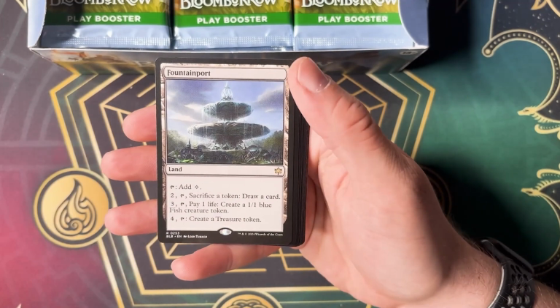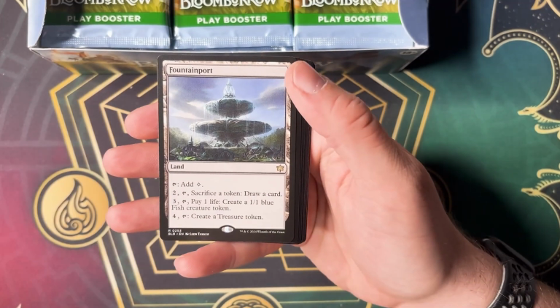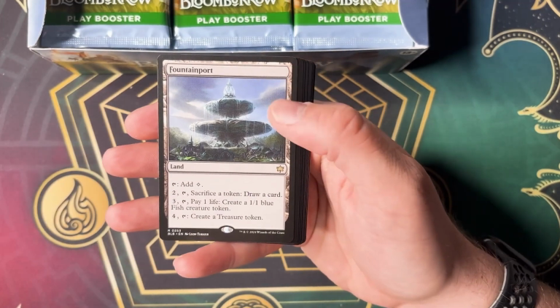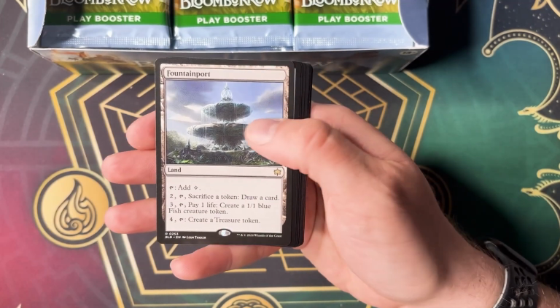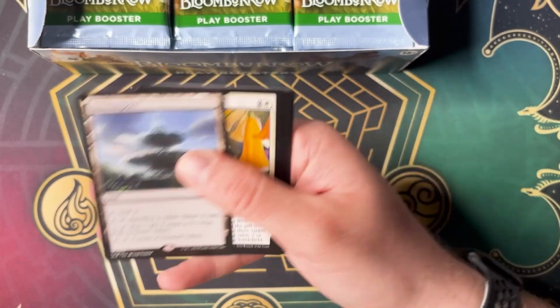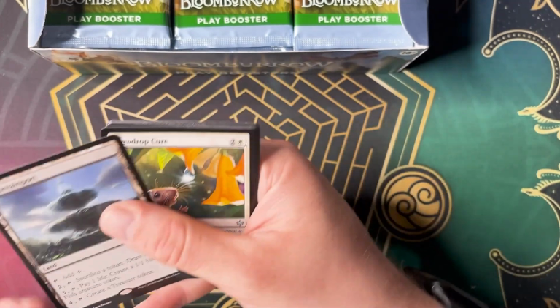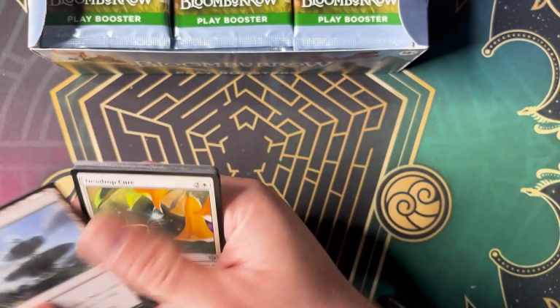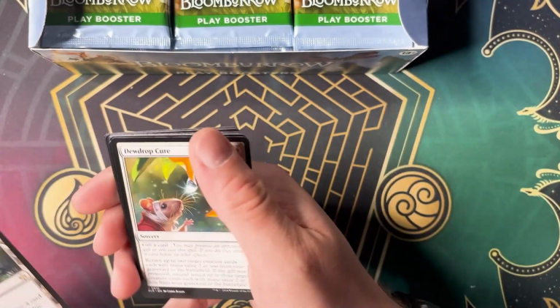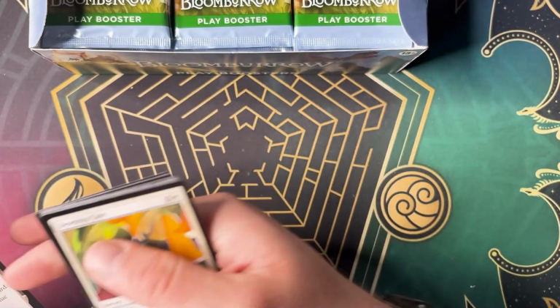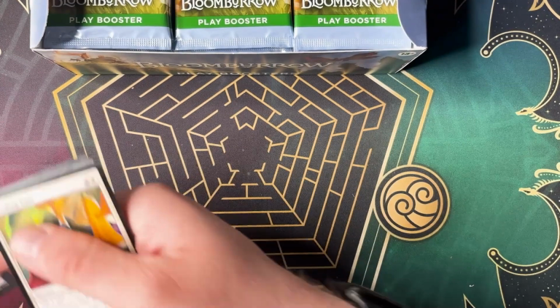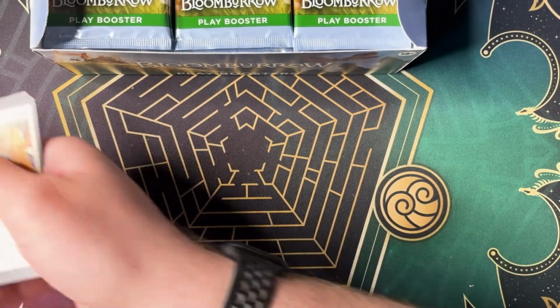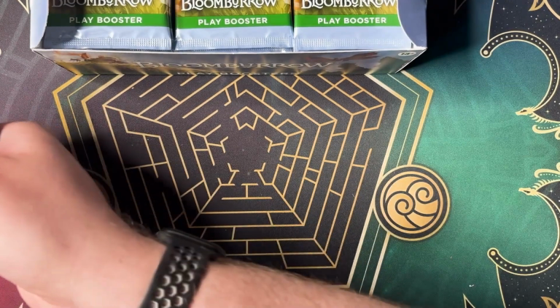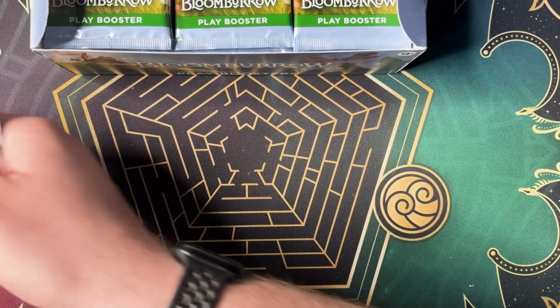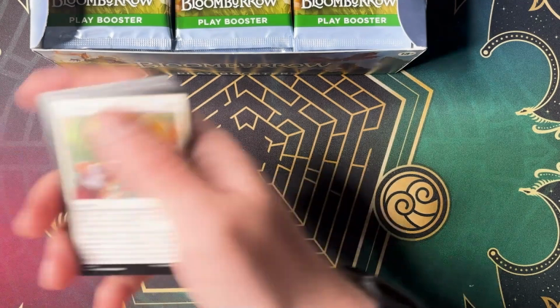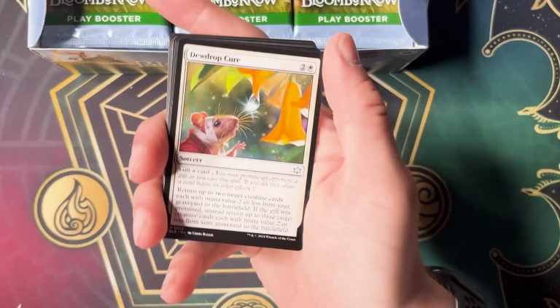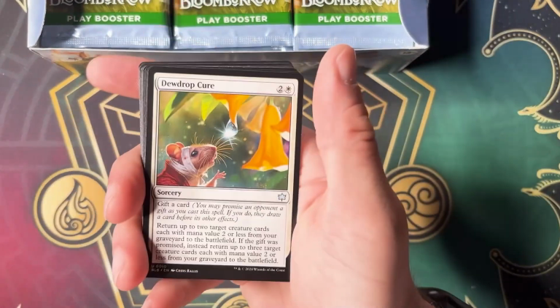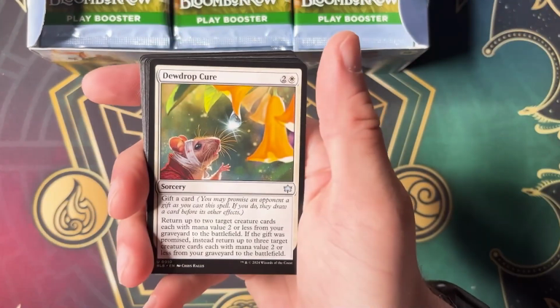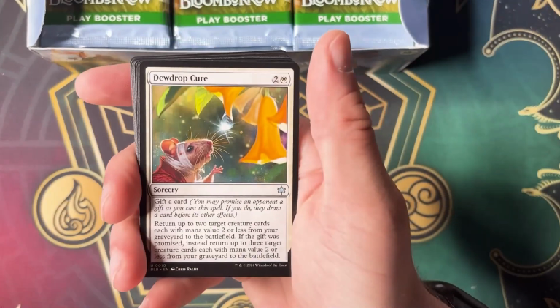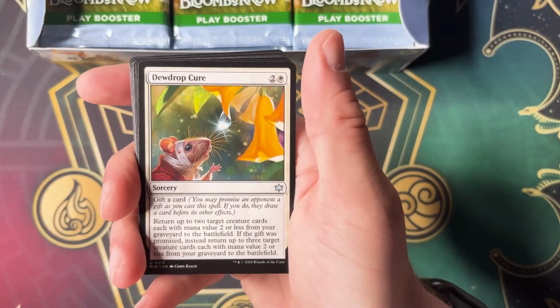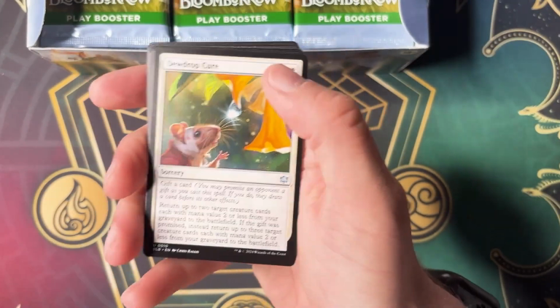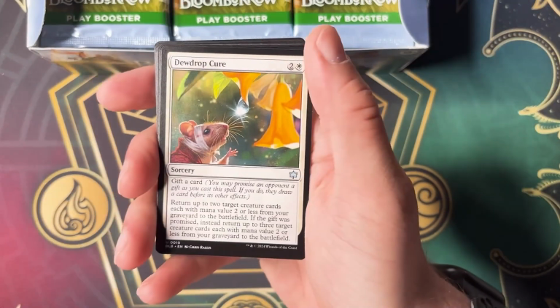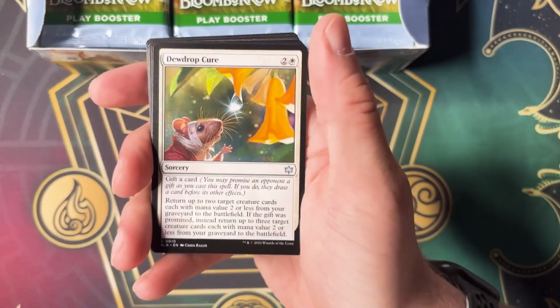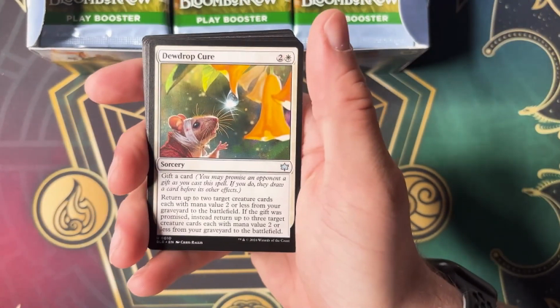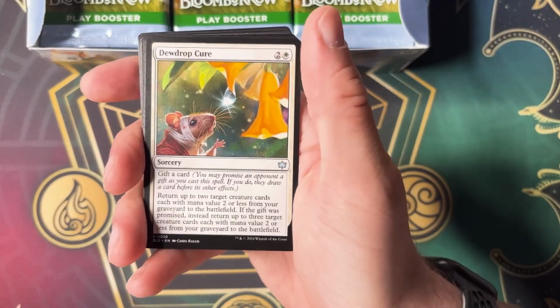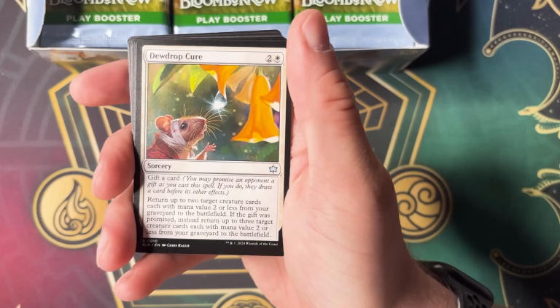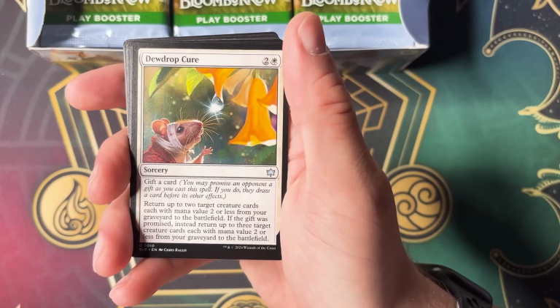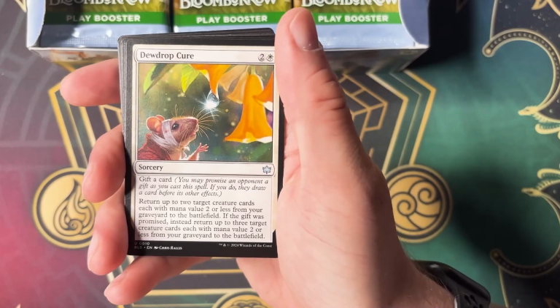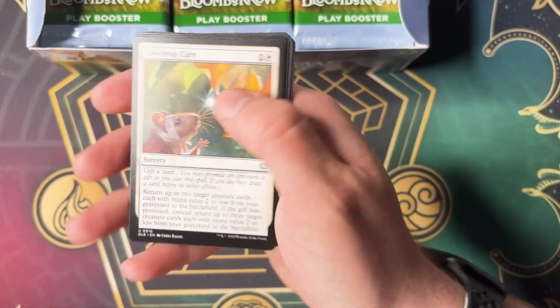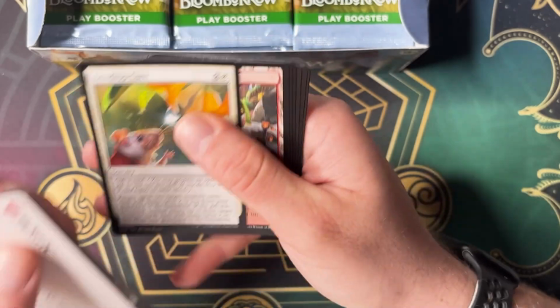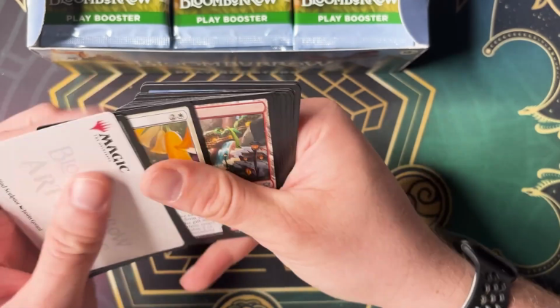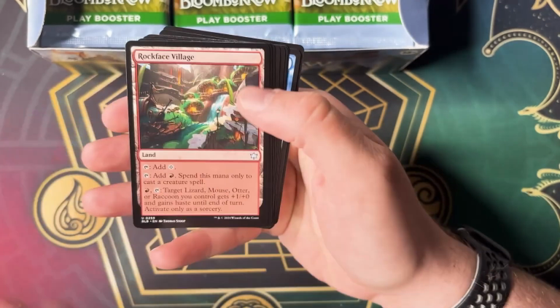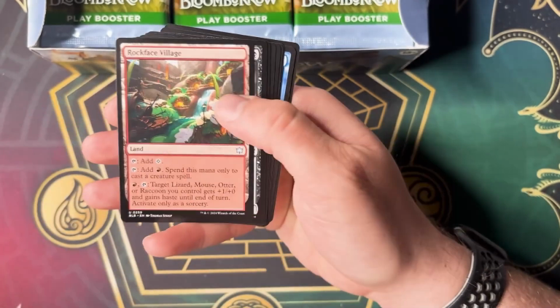Fountainport — that's another one that's pretty darn good. Dew Drop Cure — how cute is that card? Chris Rallis. Great job.